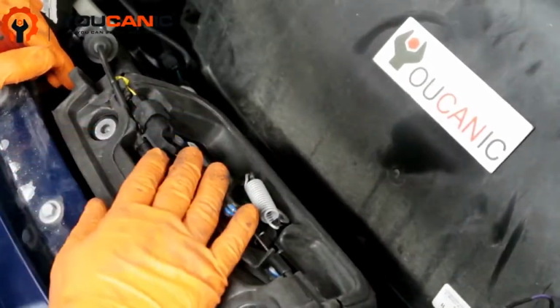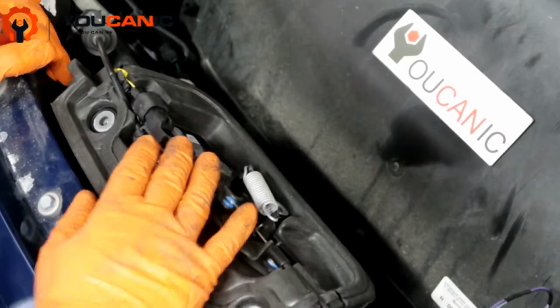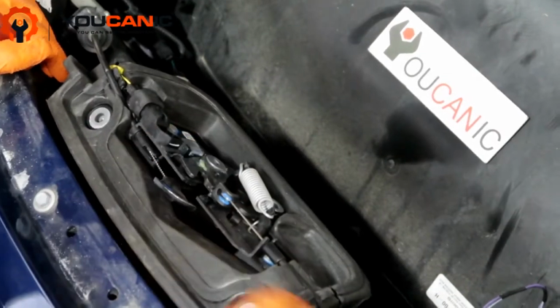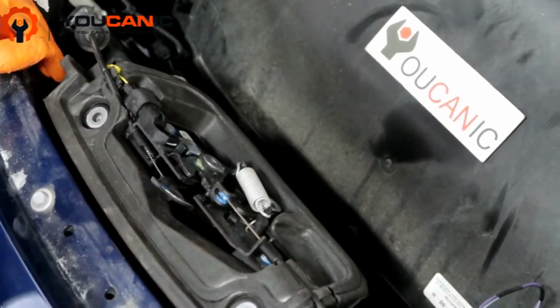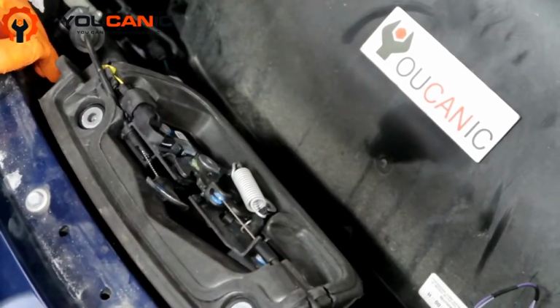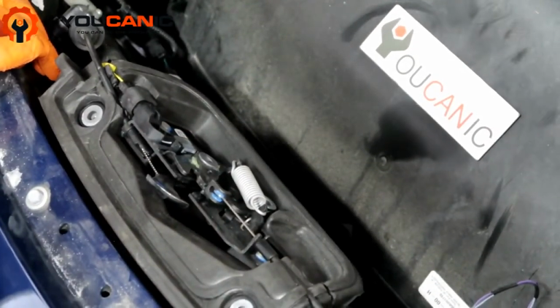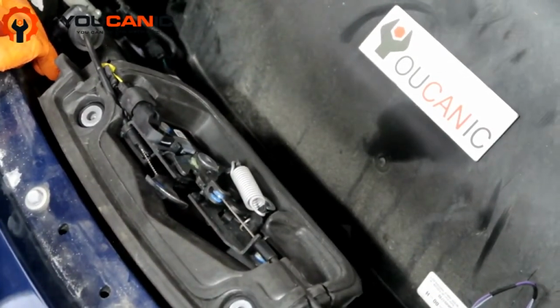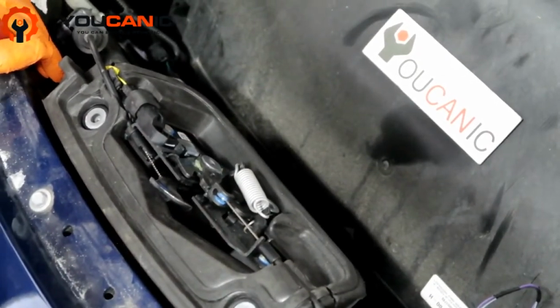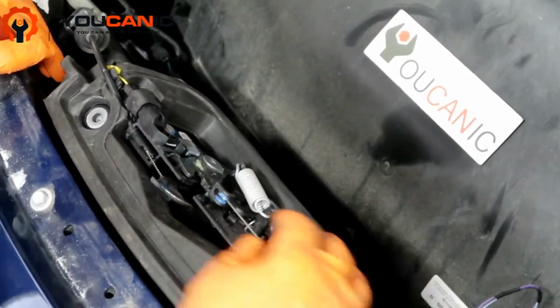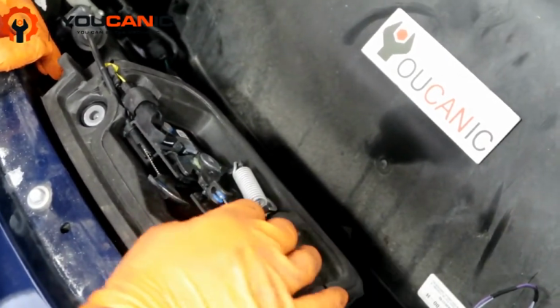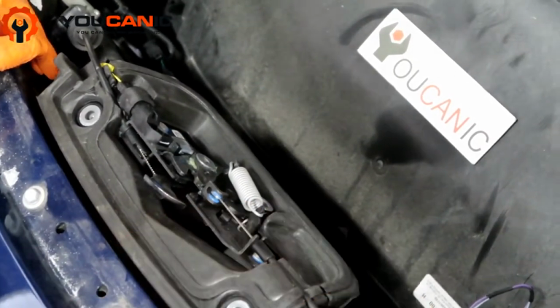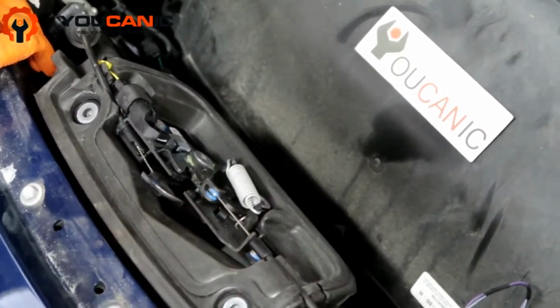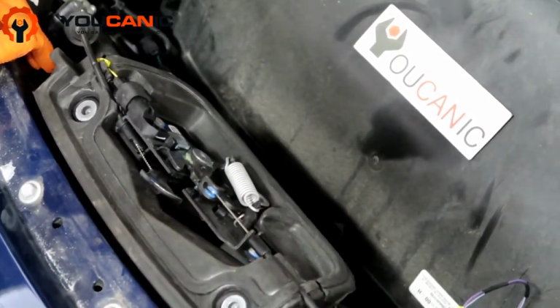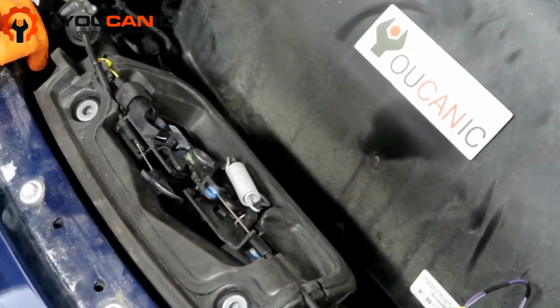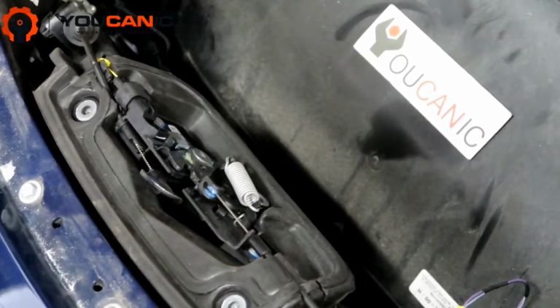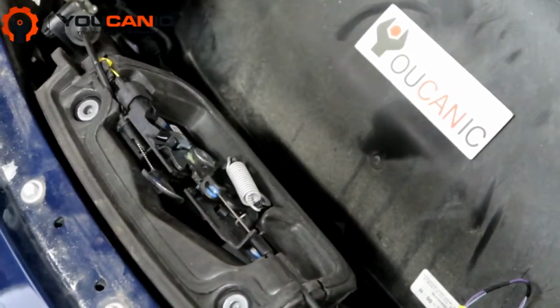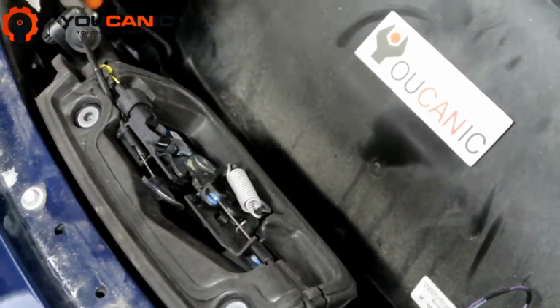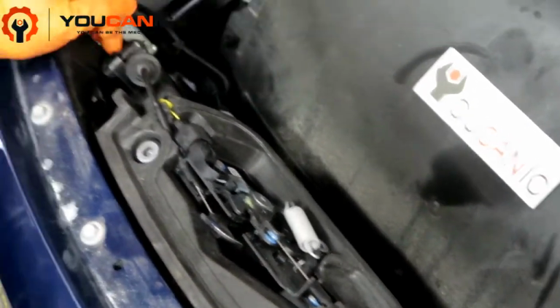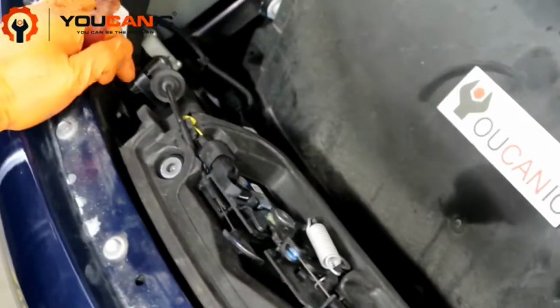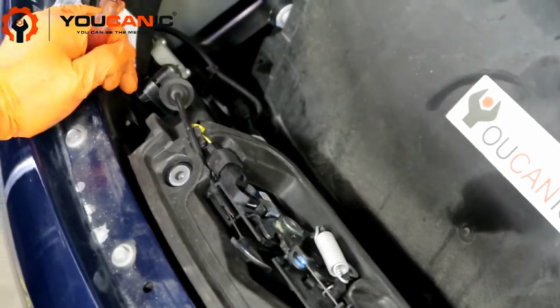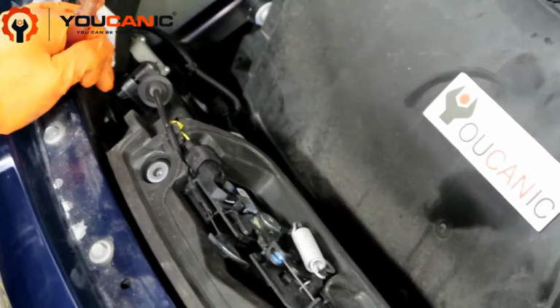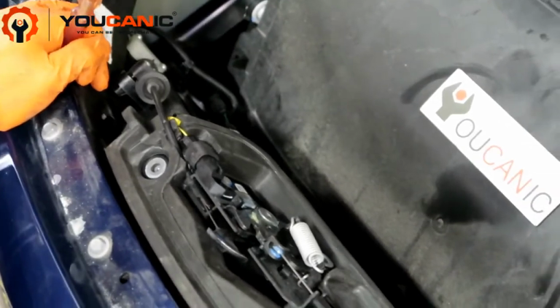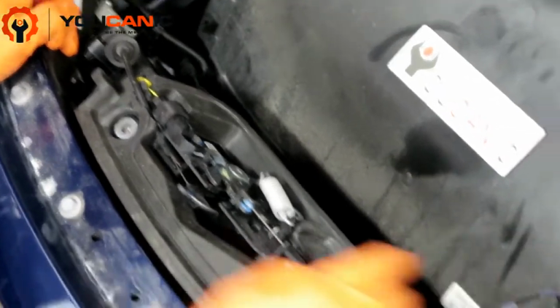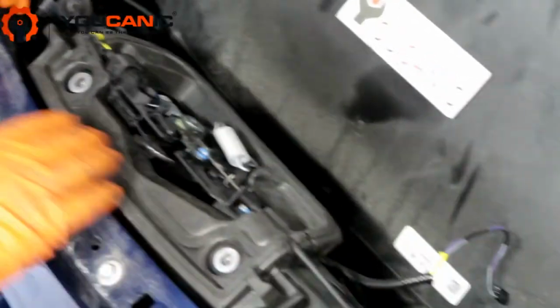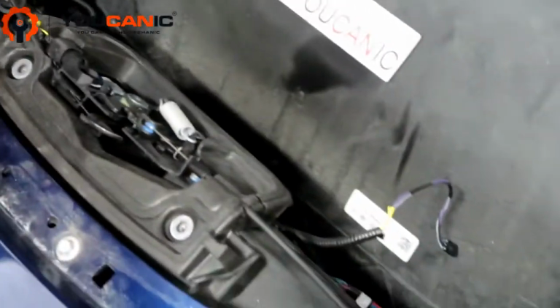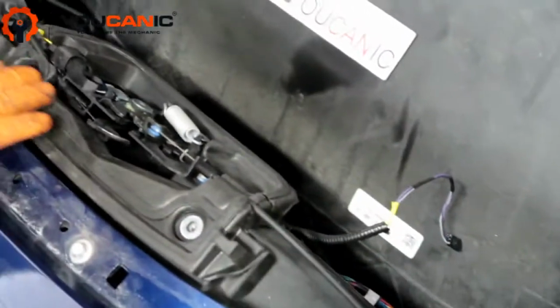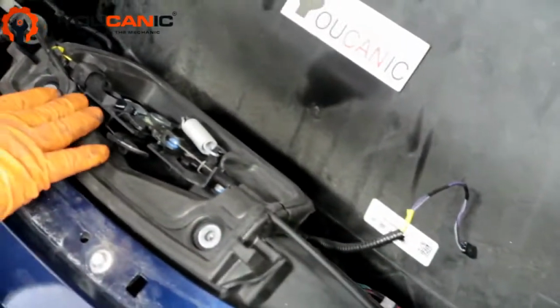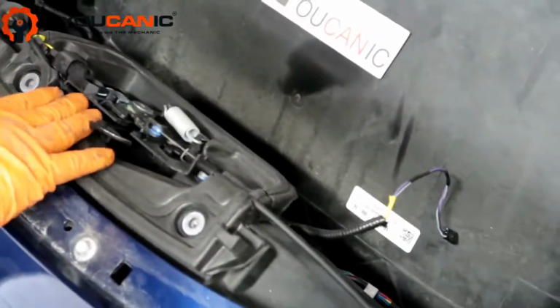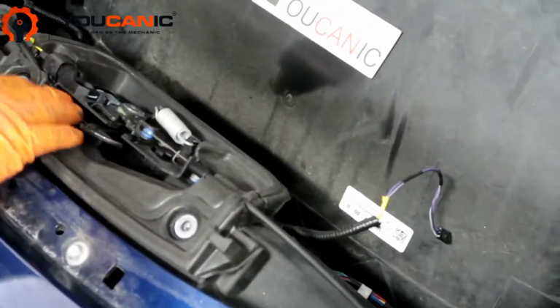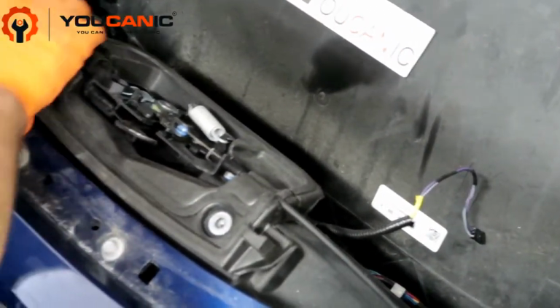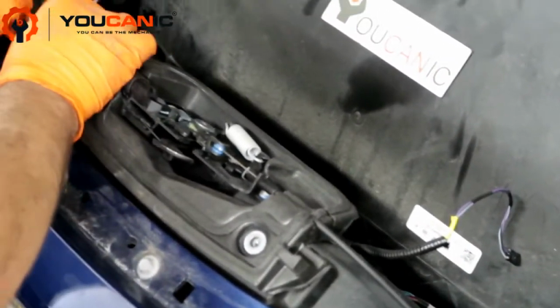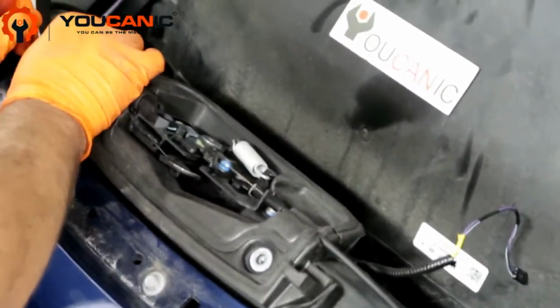But if the hood does not open, the problem could be these actuators. You have one here and one here — two actuators — and they could get stuck or damaged.